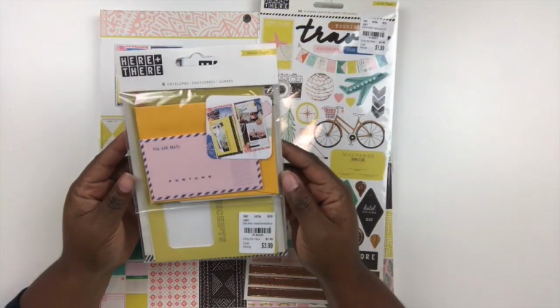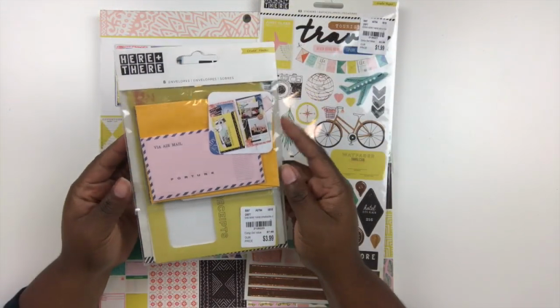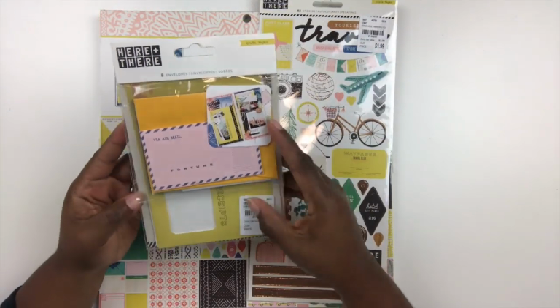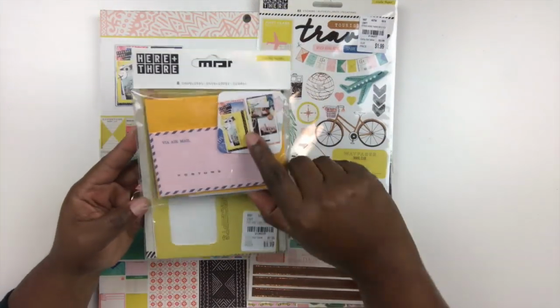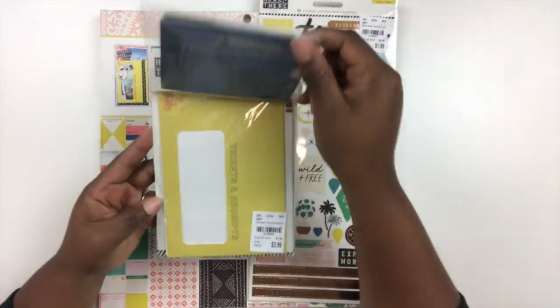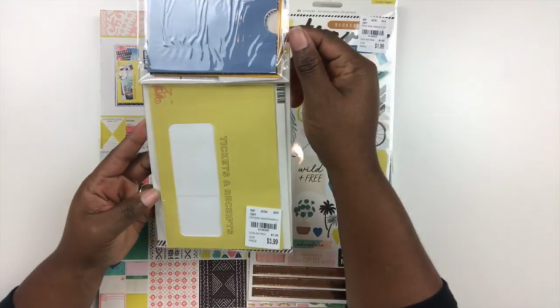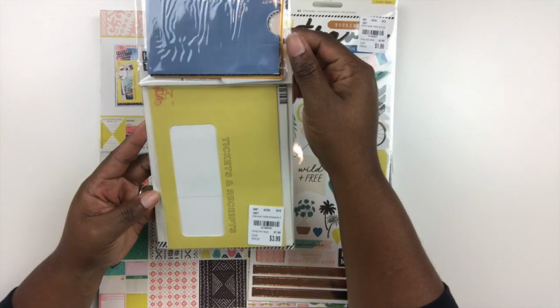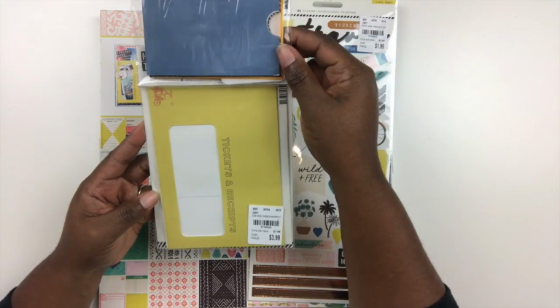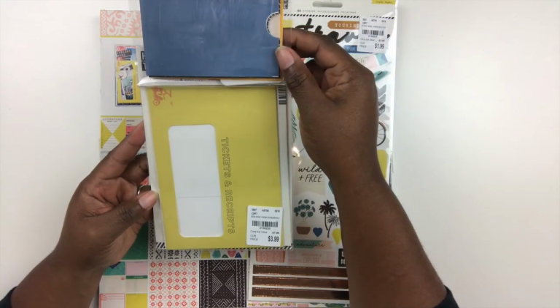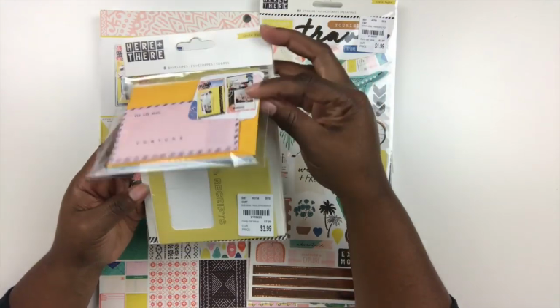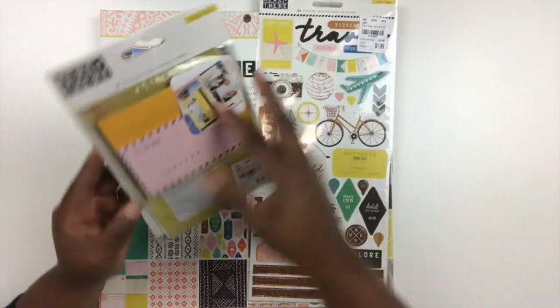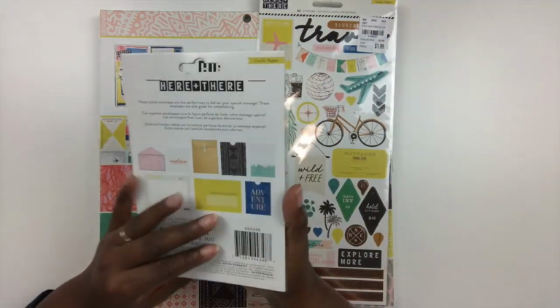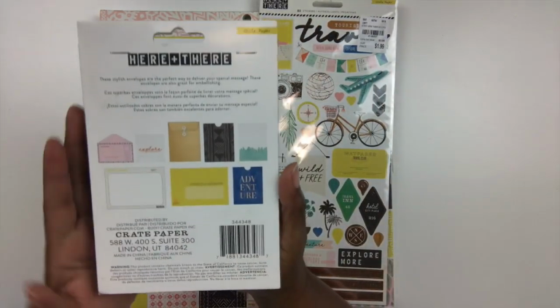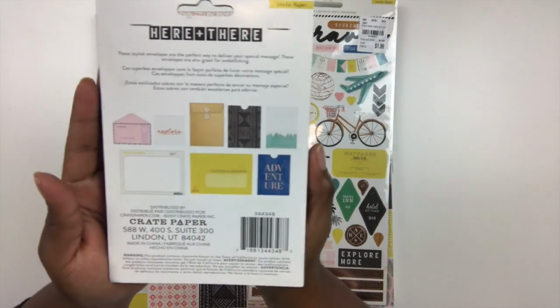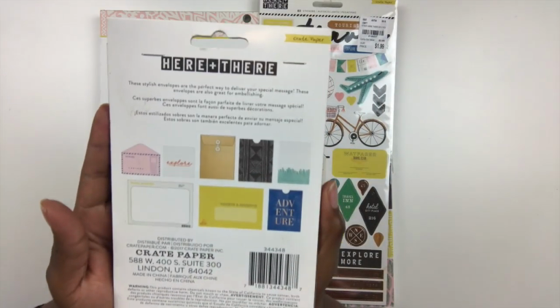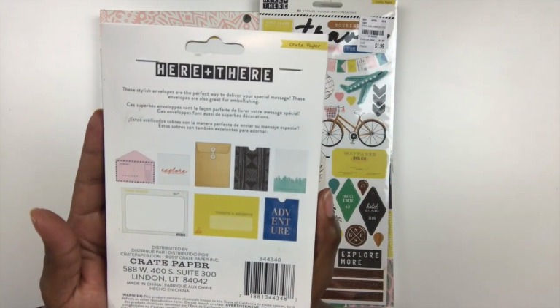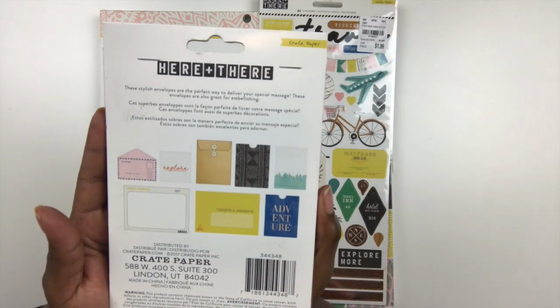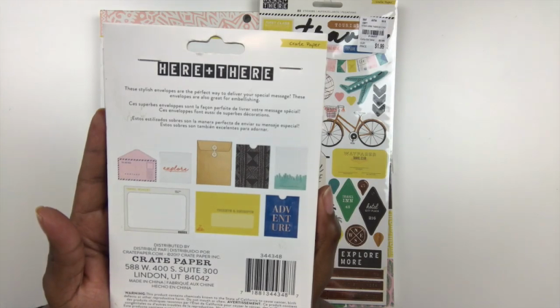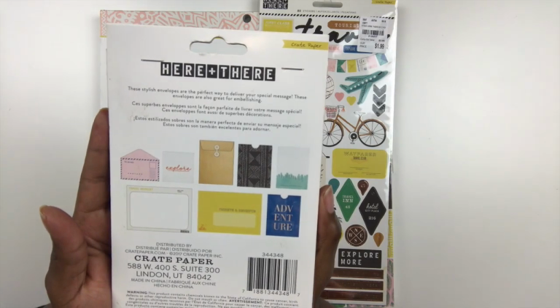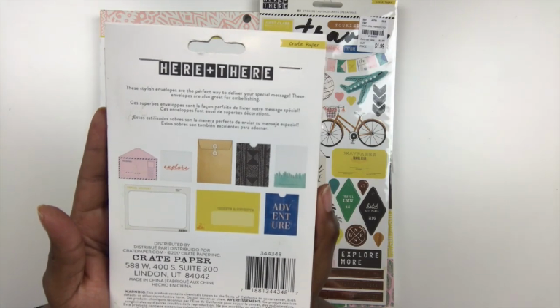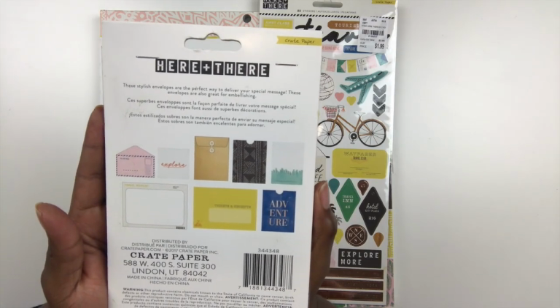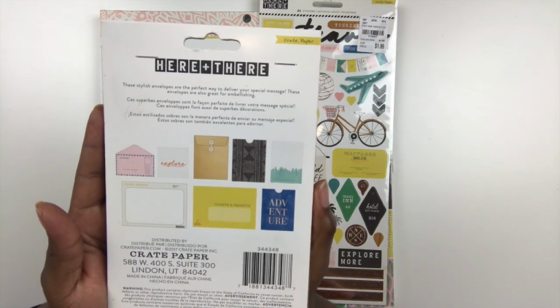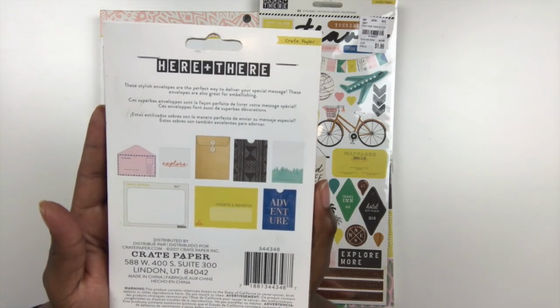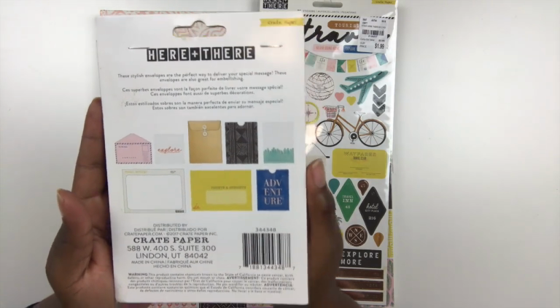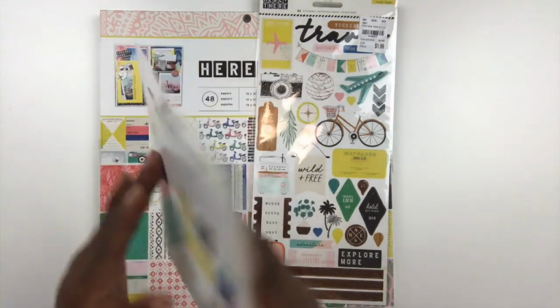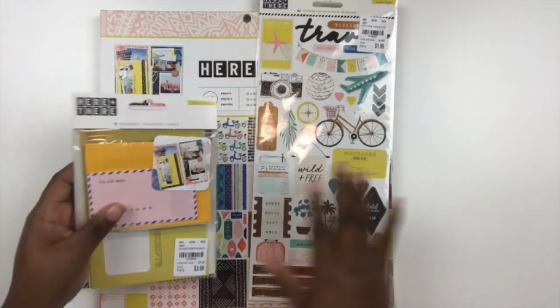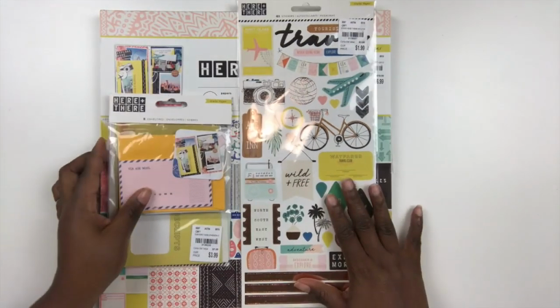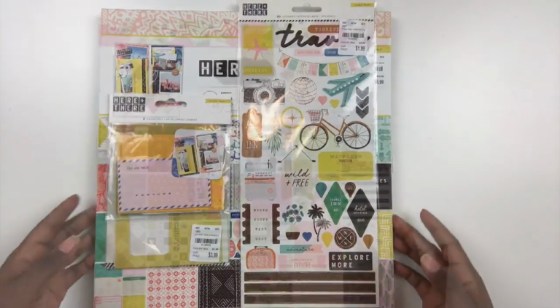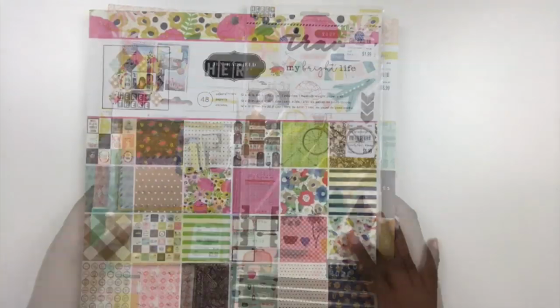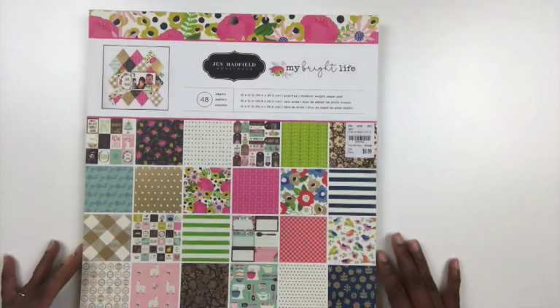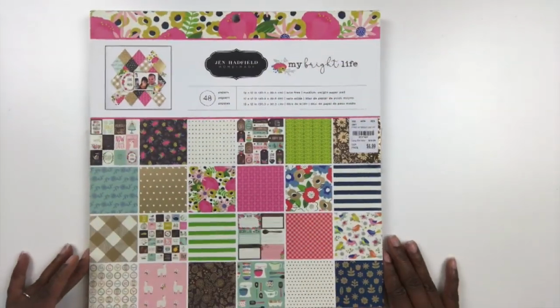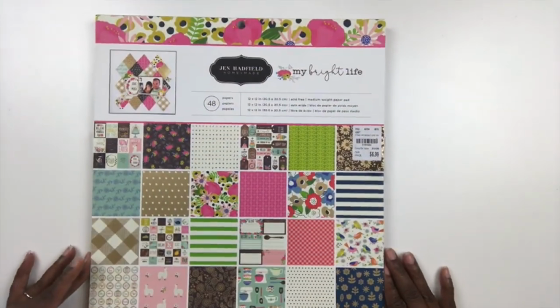I also found these really fun embellishments — these are envelopes and you can put tickets, receipts, and other kinds of keepsakes inside. This is a great idea whenever you are creating travel or adventure type layouts if you have mementos that you want to keep.